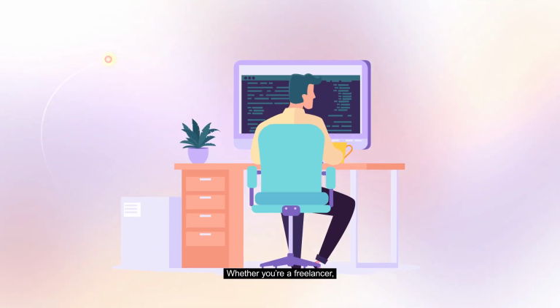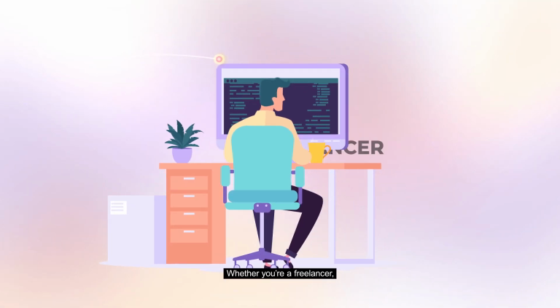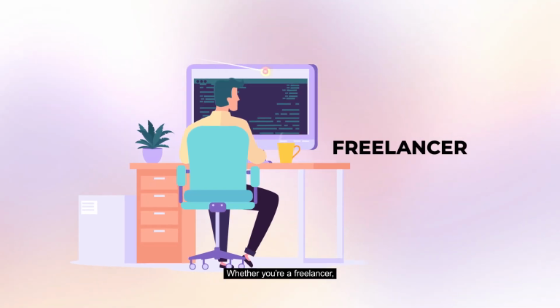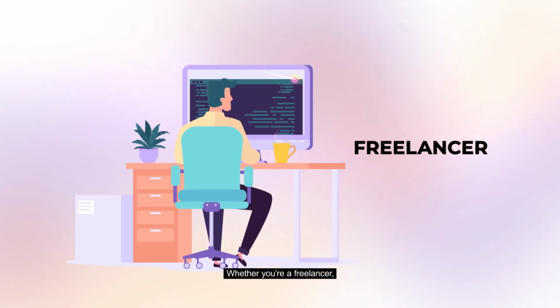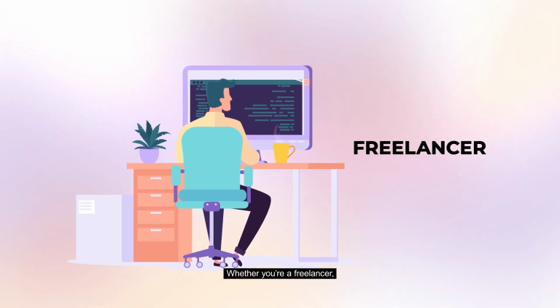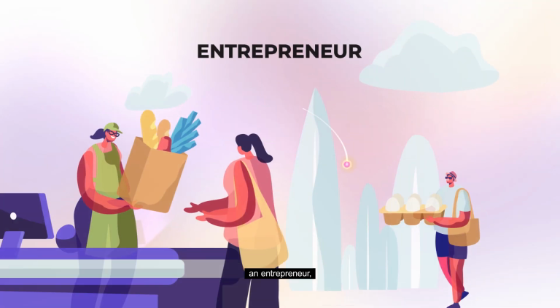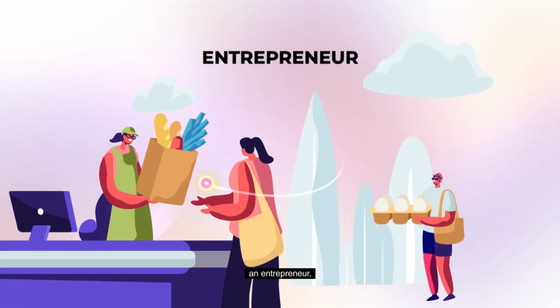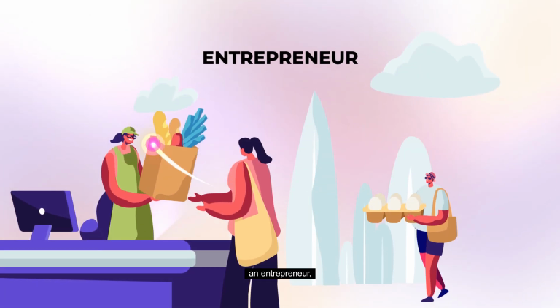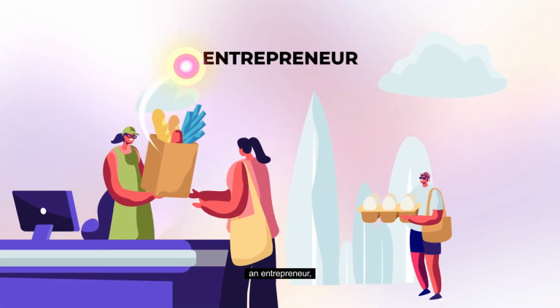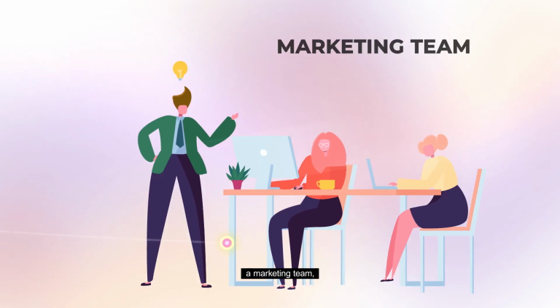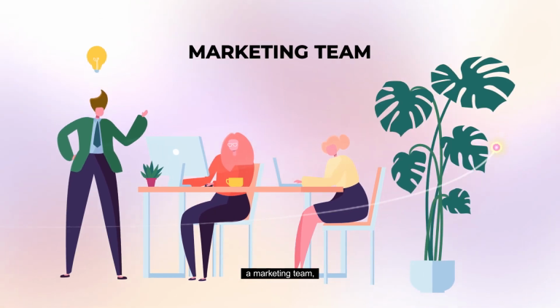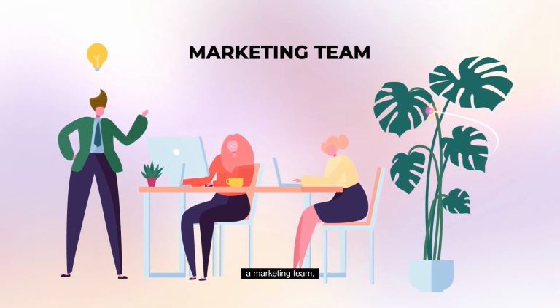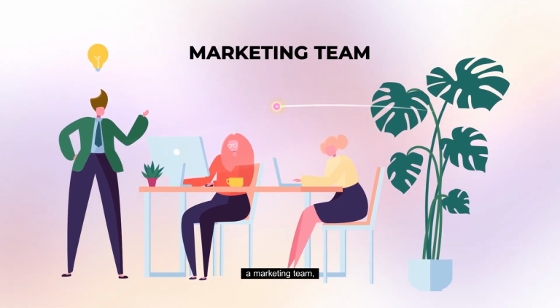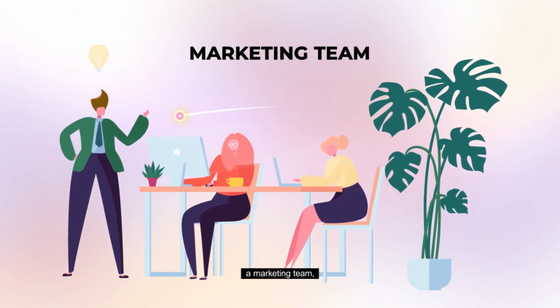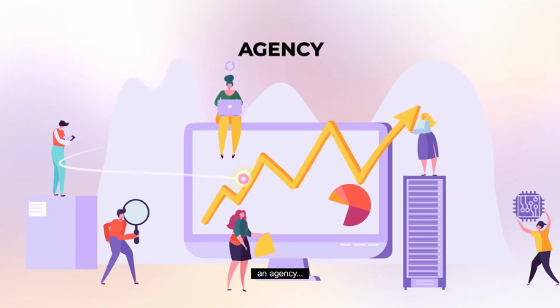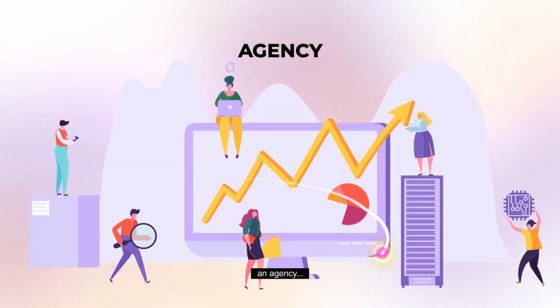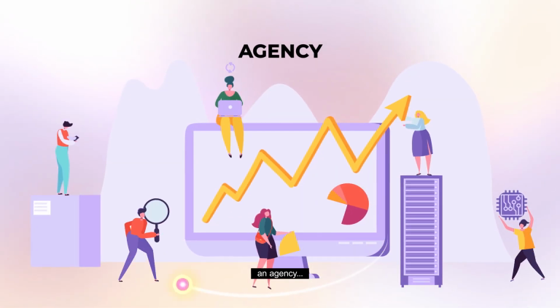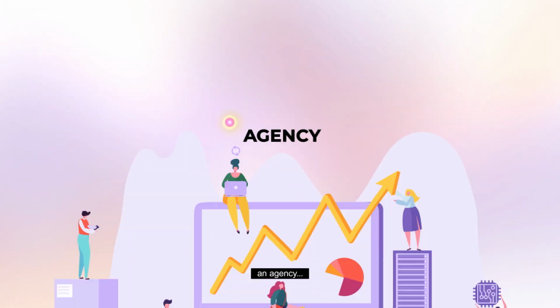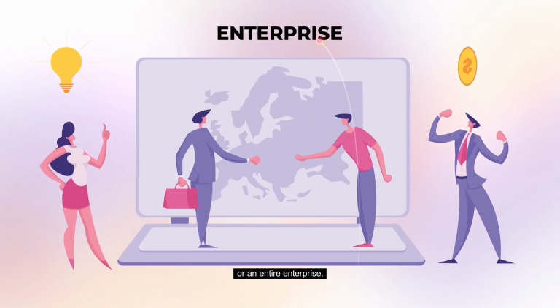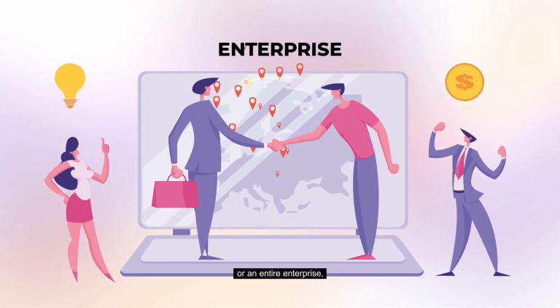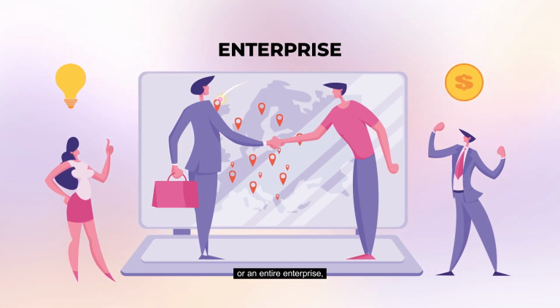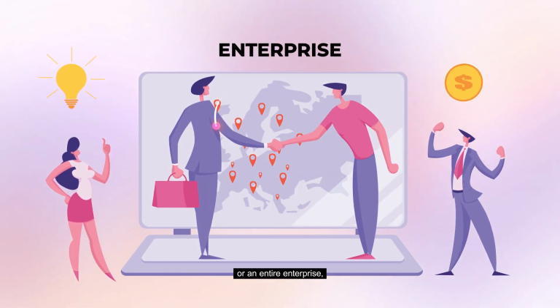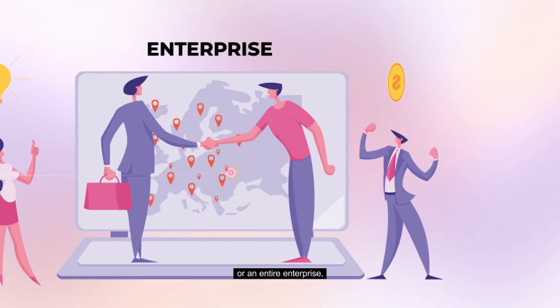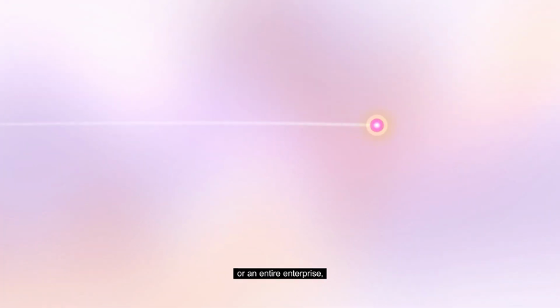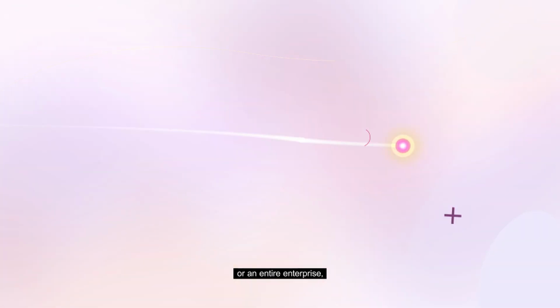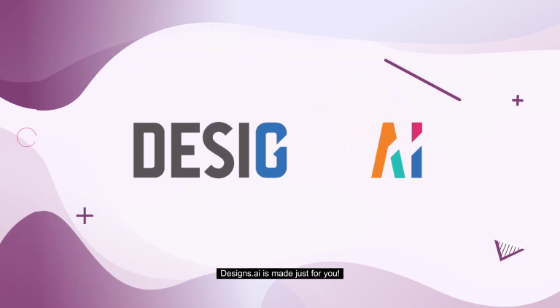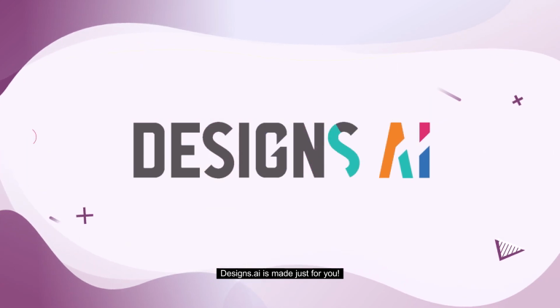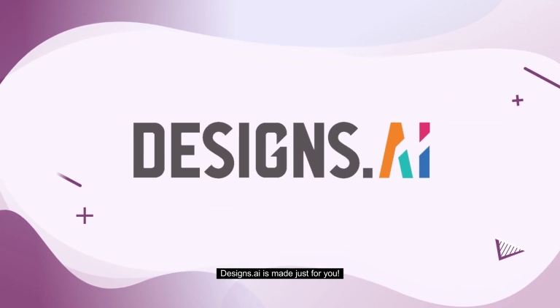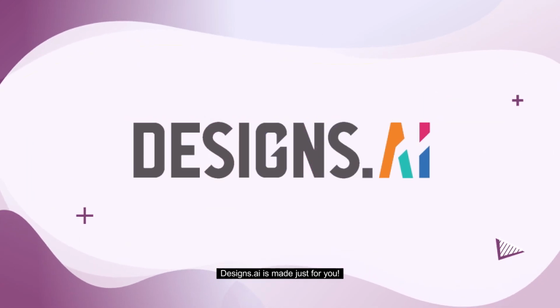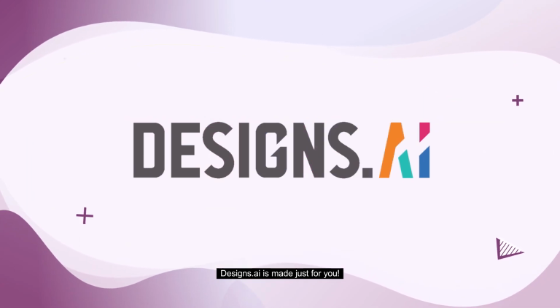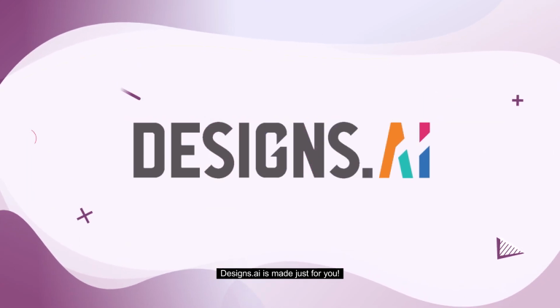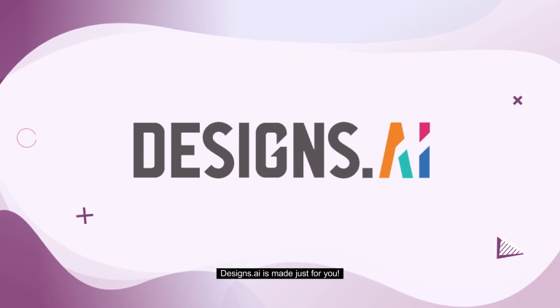Whether you're a freelancer, an entrepreneur, a marketing team, an agency, or an entire enterprise, designs.ai is made just for you.